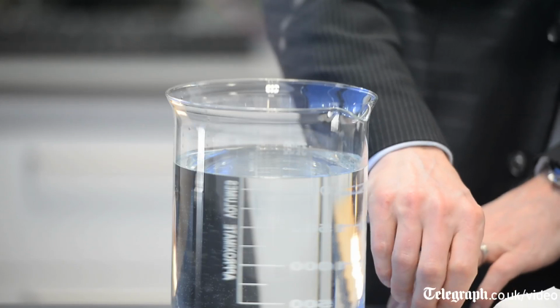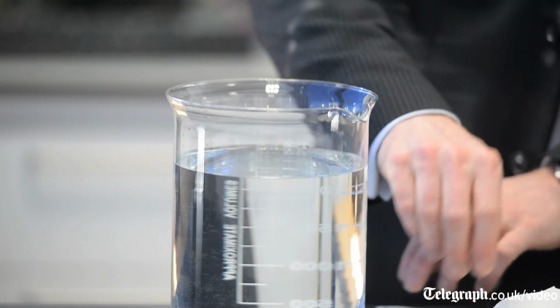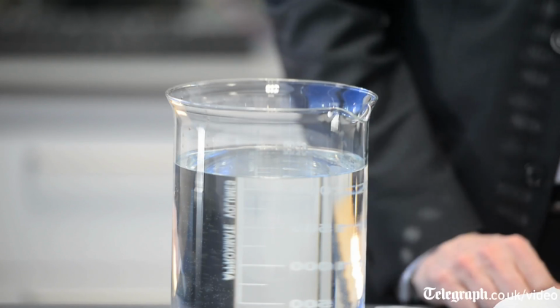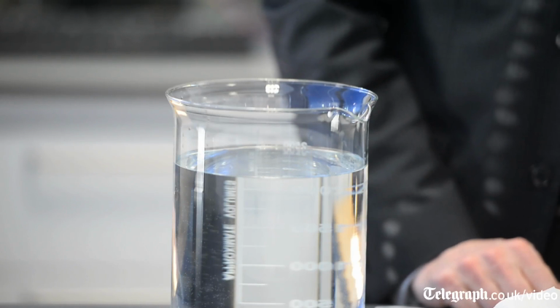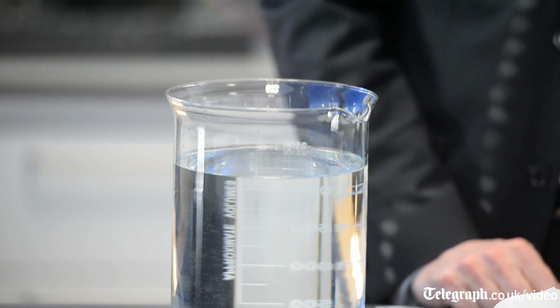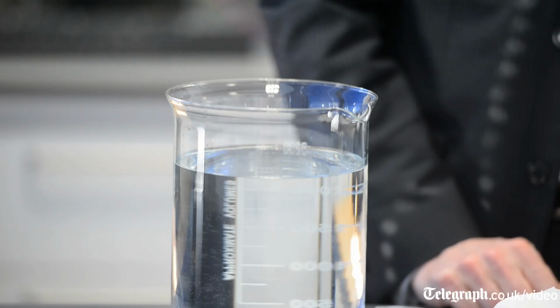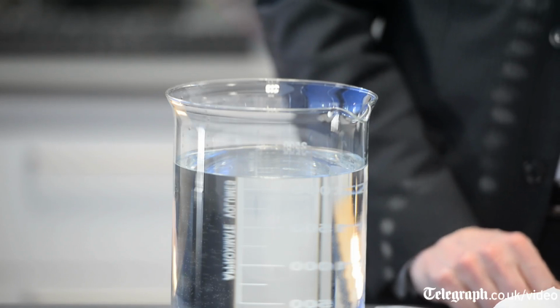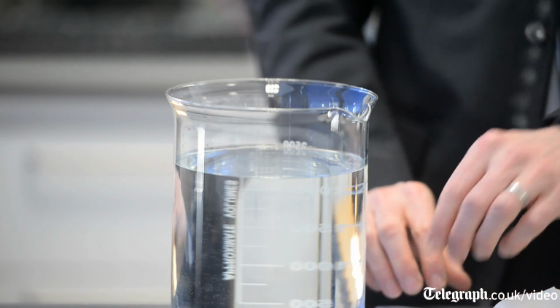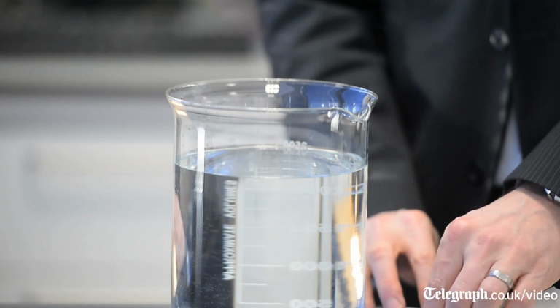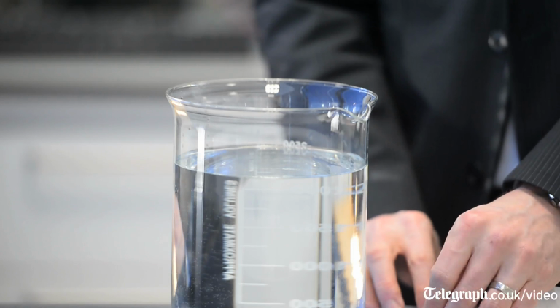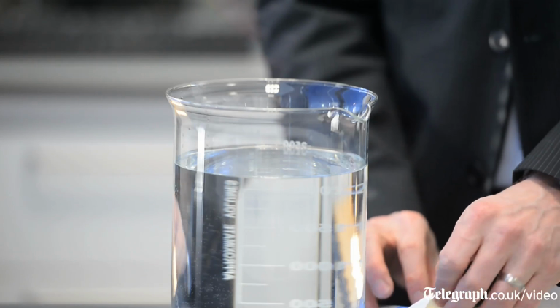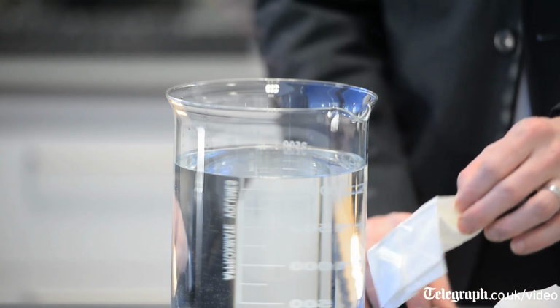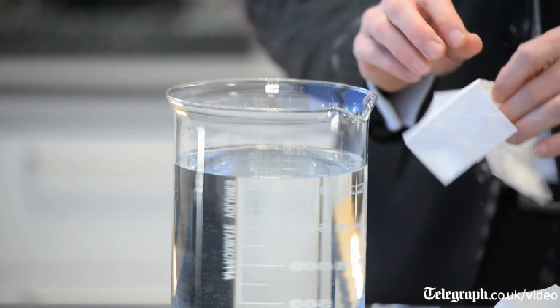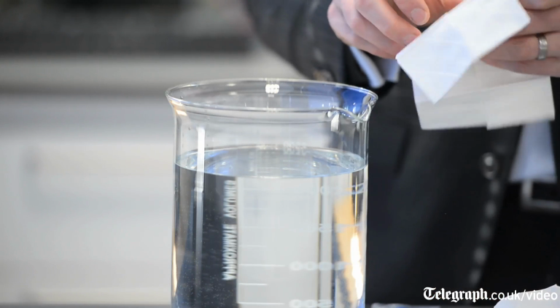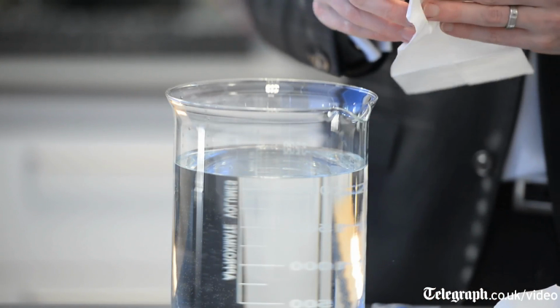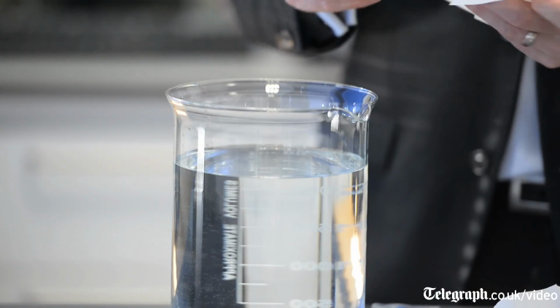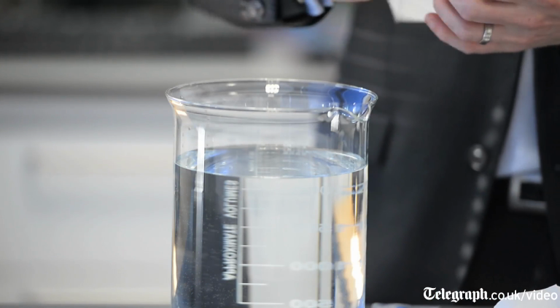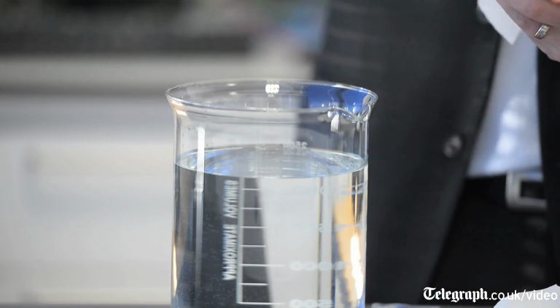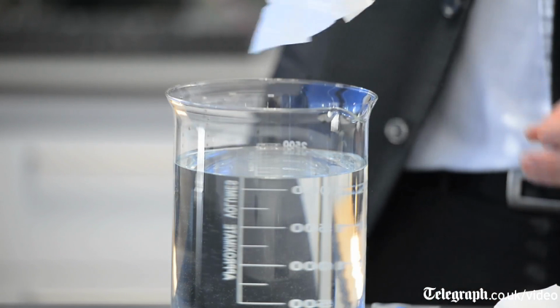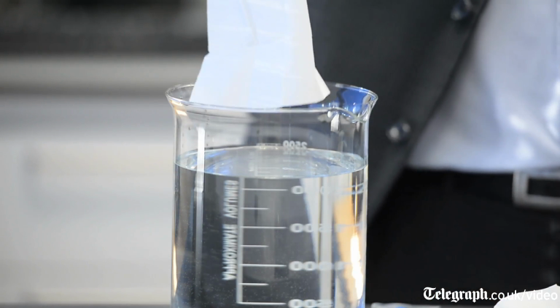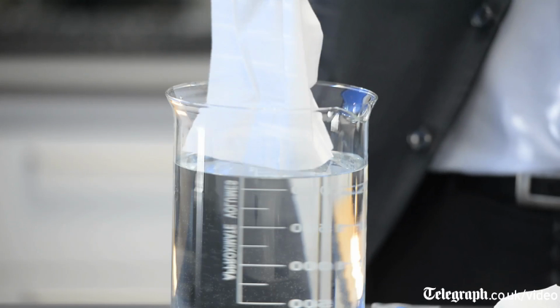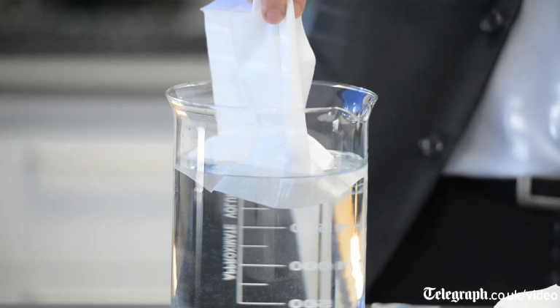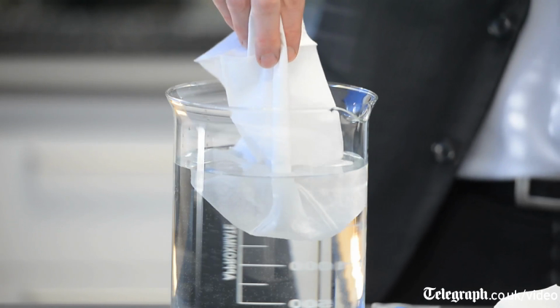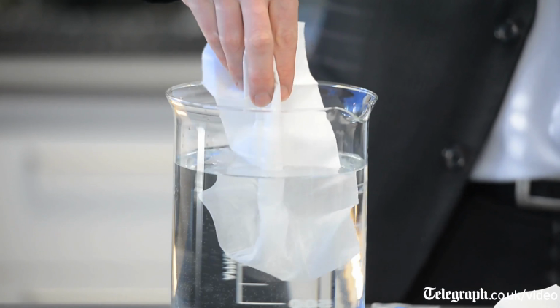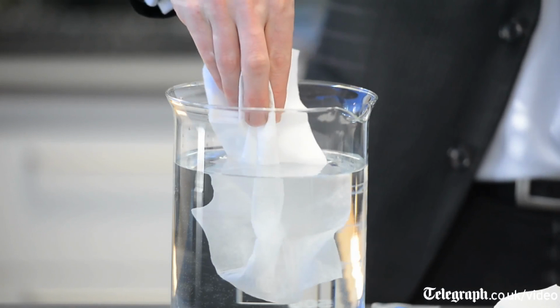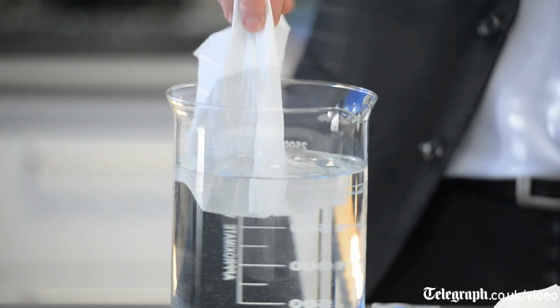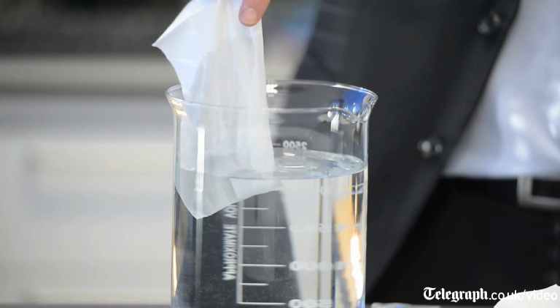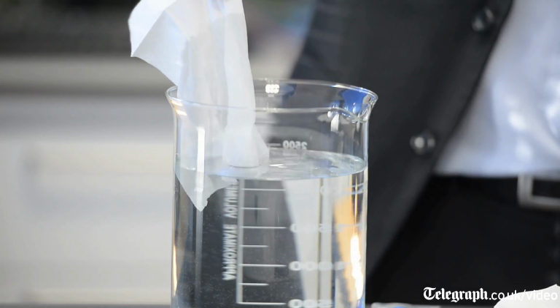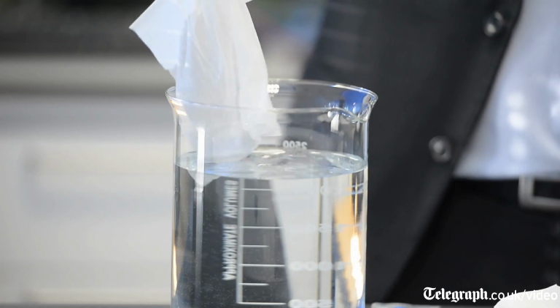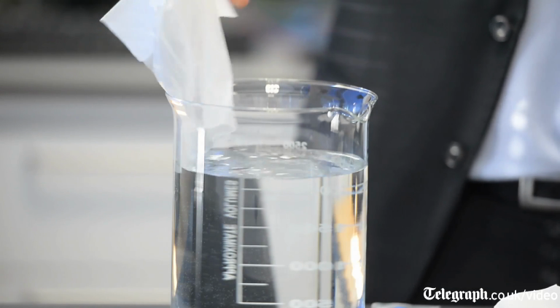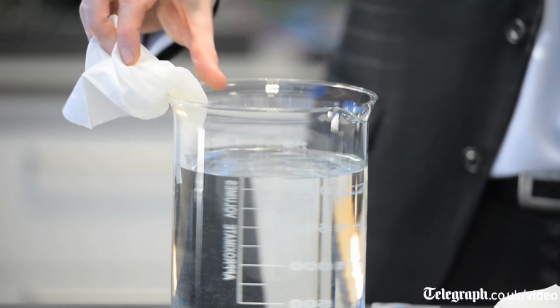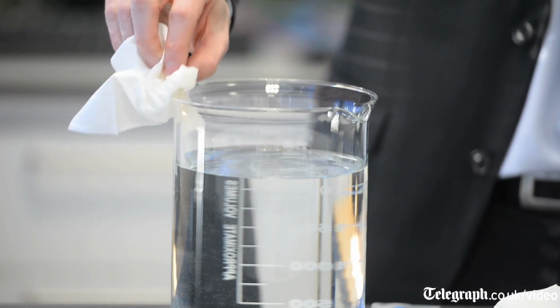So the best way to explain the technology is with a demonstration. If I take an untreated tissue and introduce it to the water, it quickly absorbs it, becomes heavy and very wet.